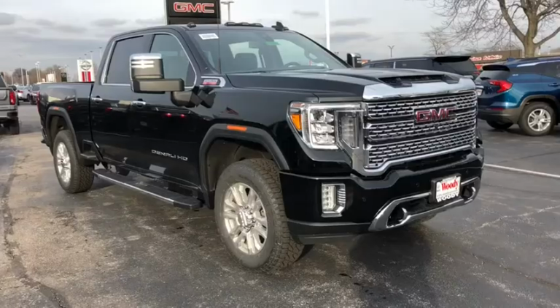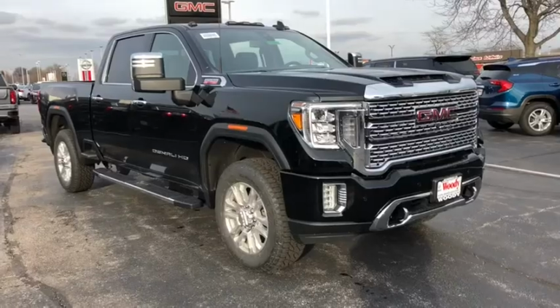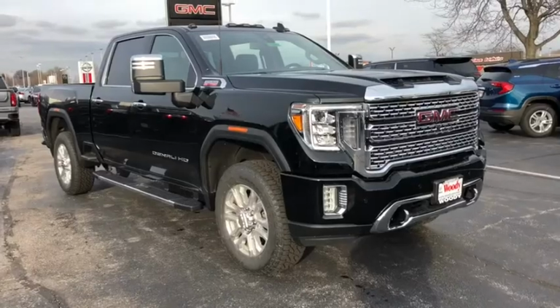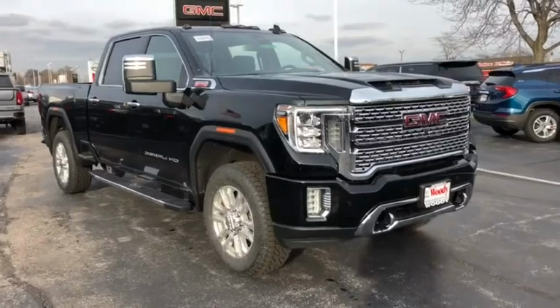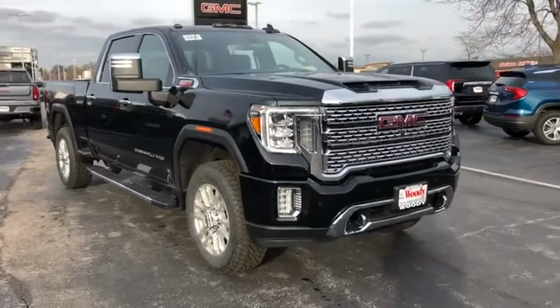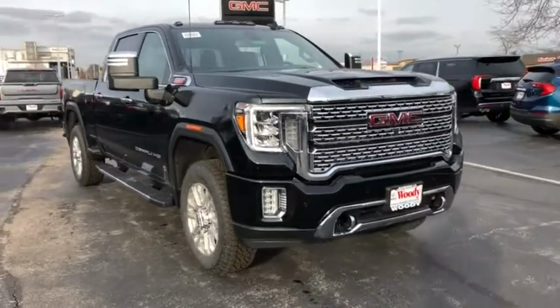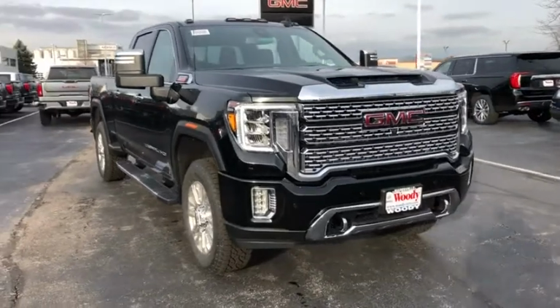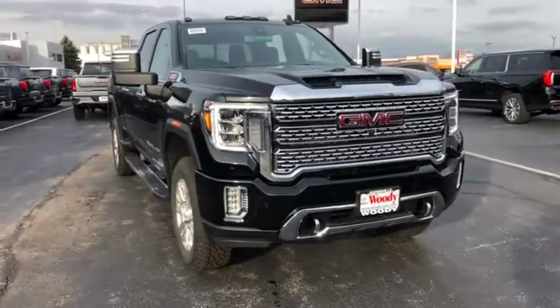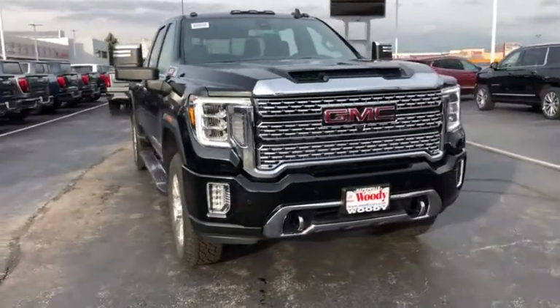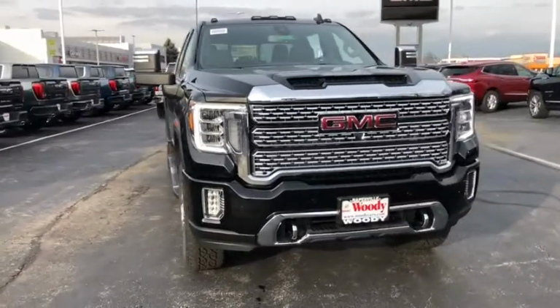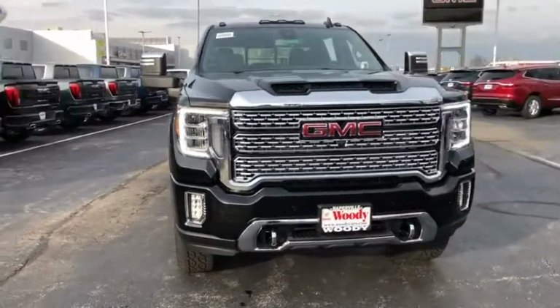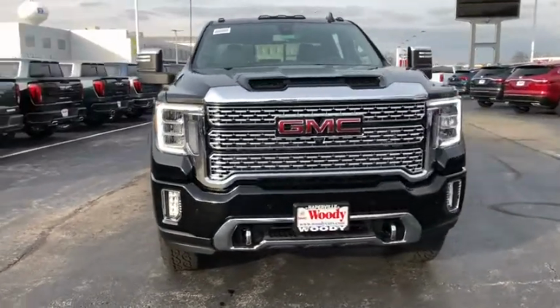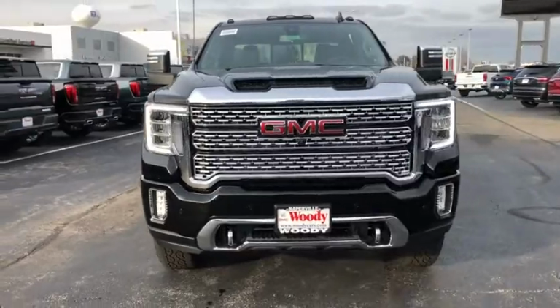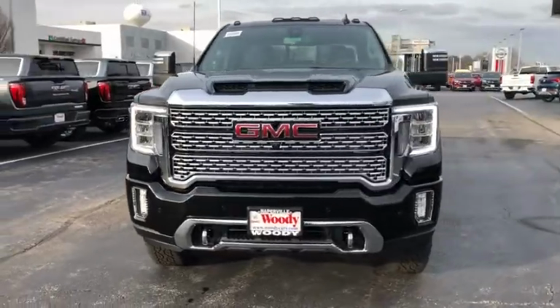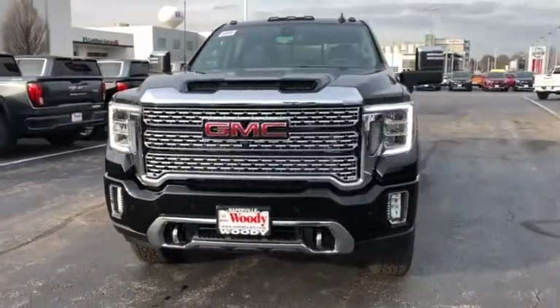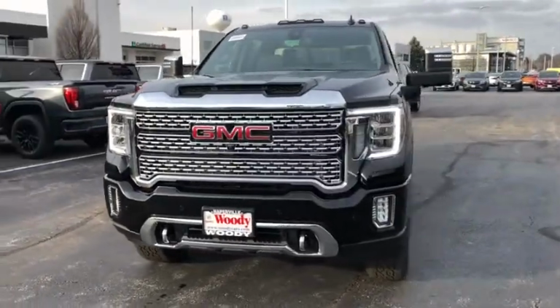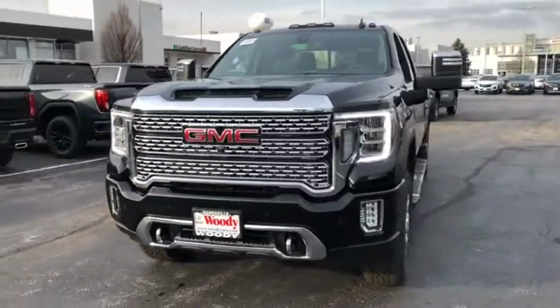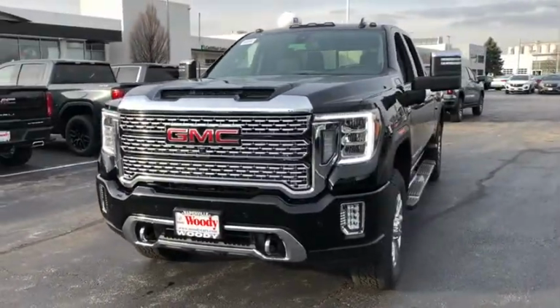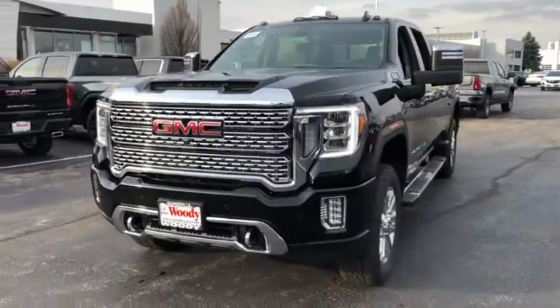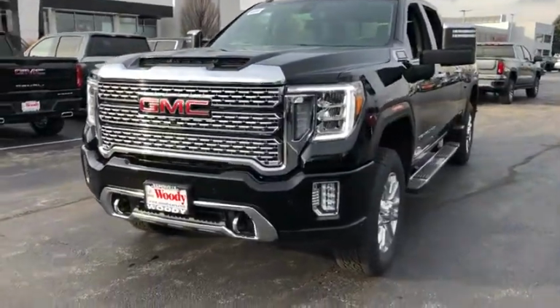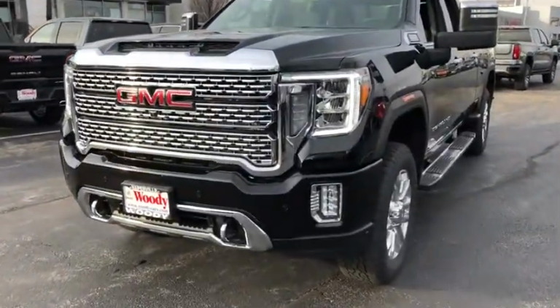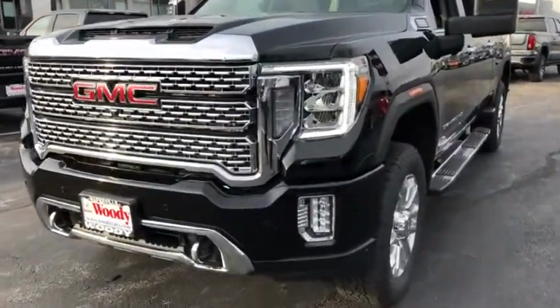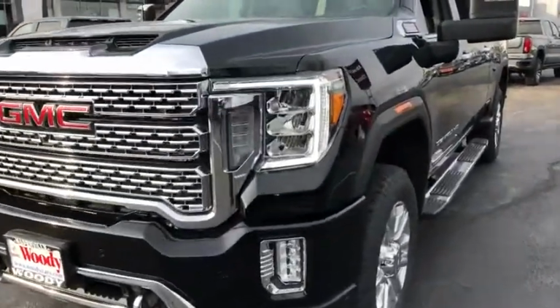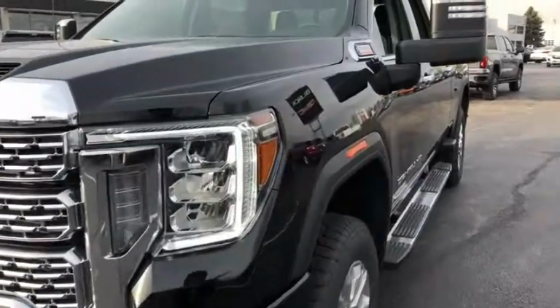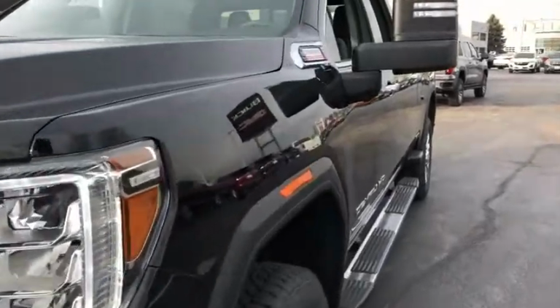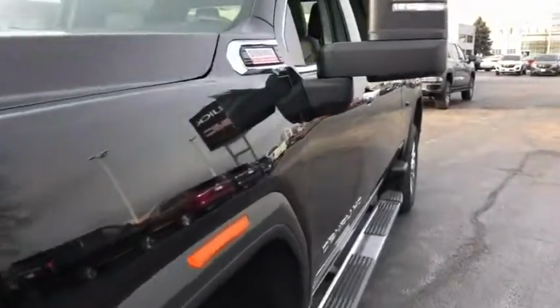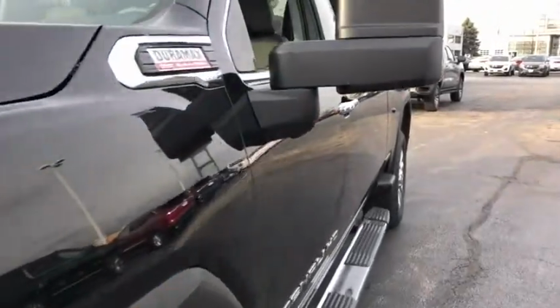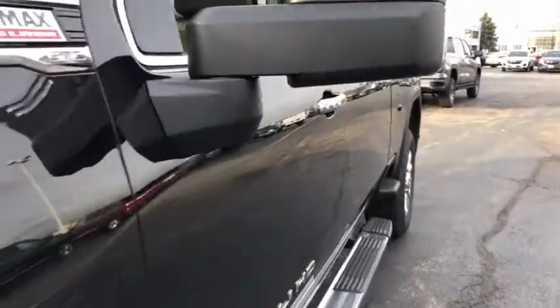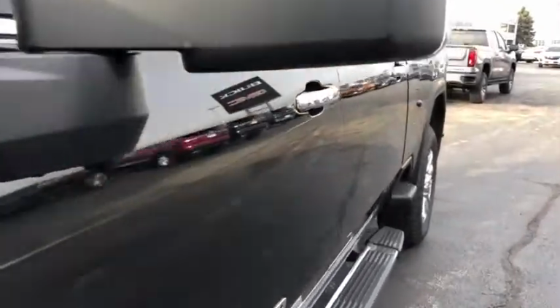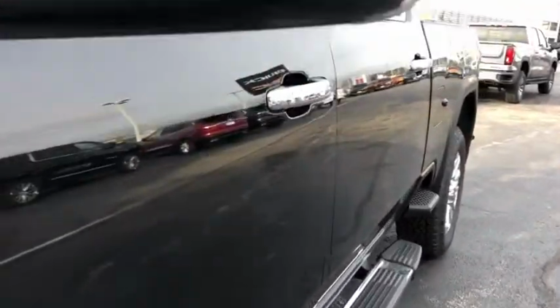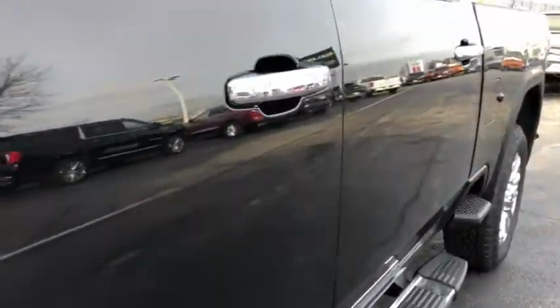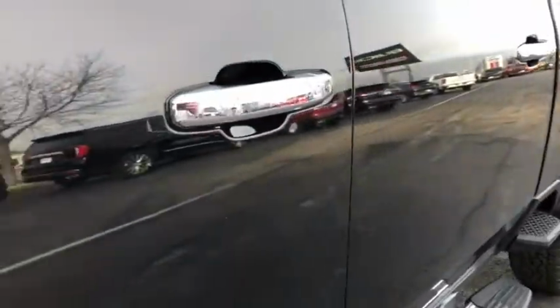Come test drive the 2021 GMC Sierra 2500 HD. The GMC Sierra 2500 HD has all your workhorse basics covered — no worries here. Here are some of this vehicle's great options.